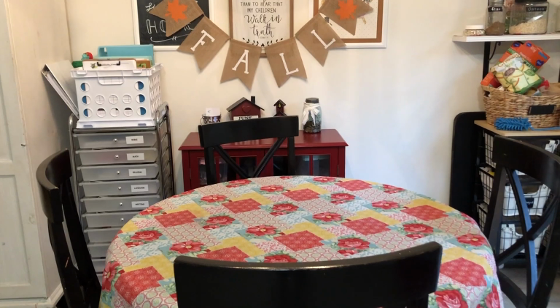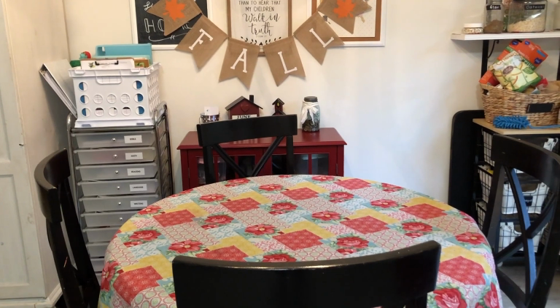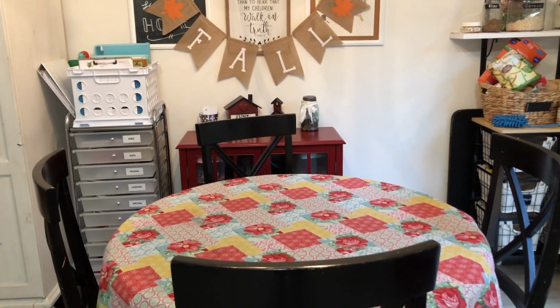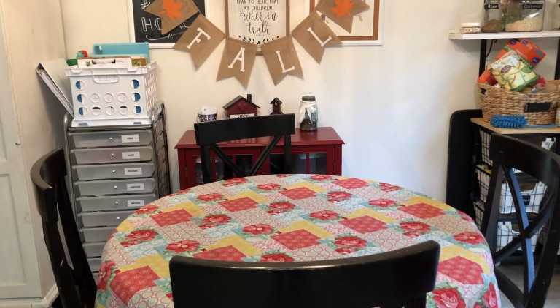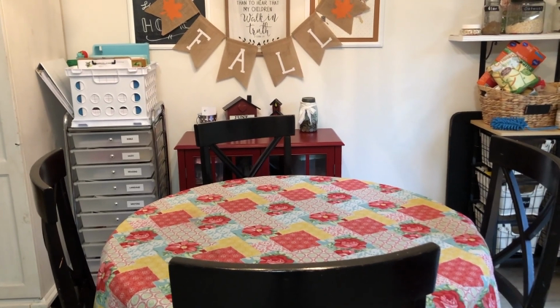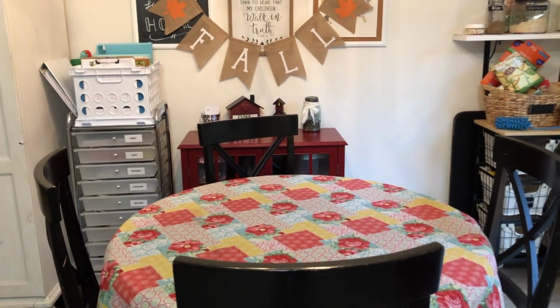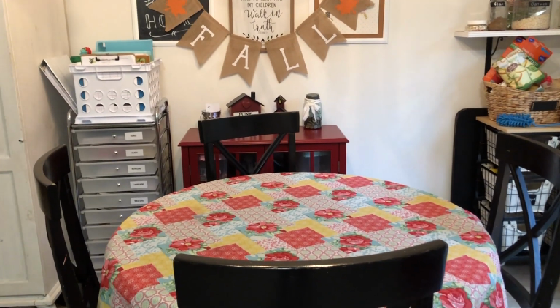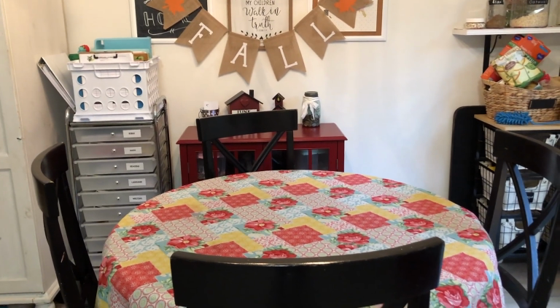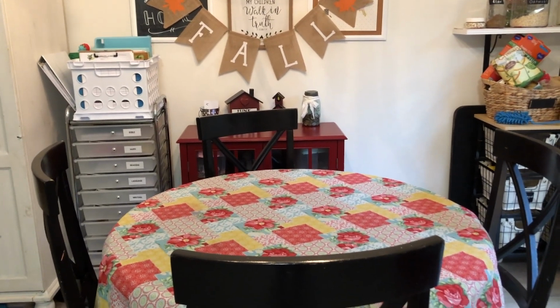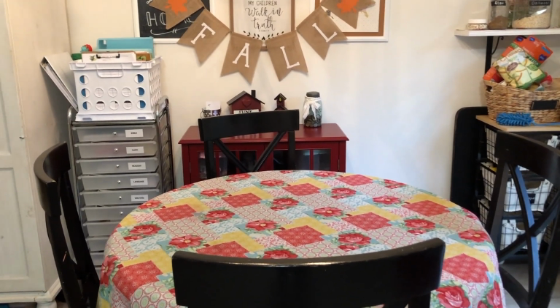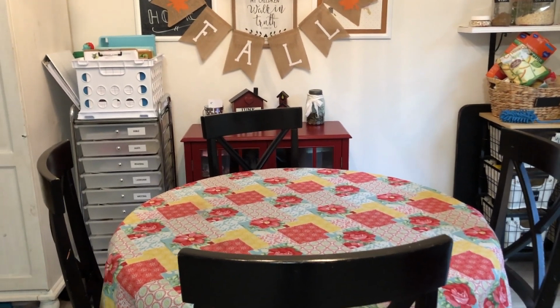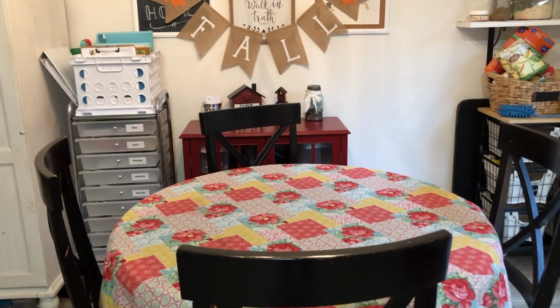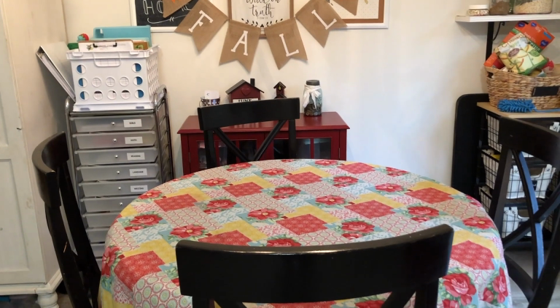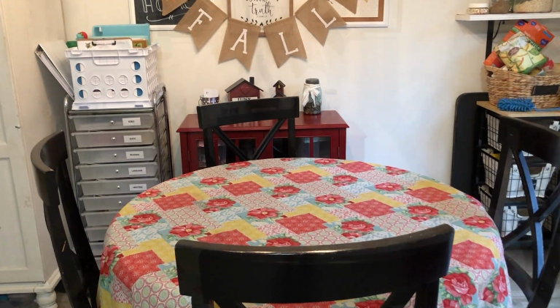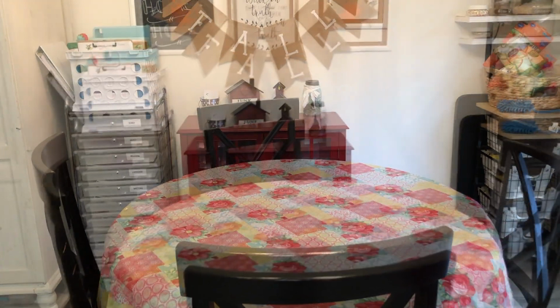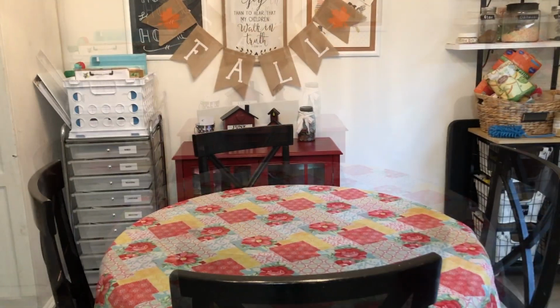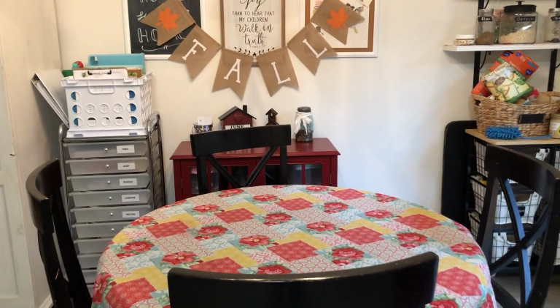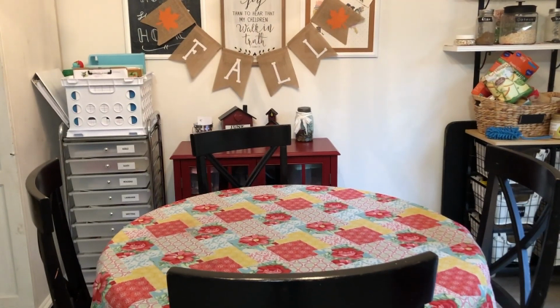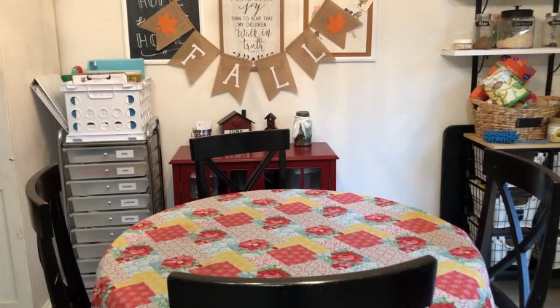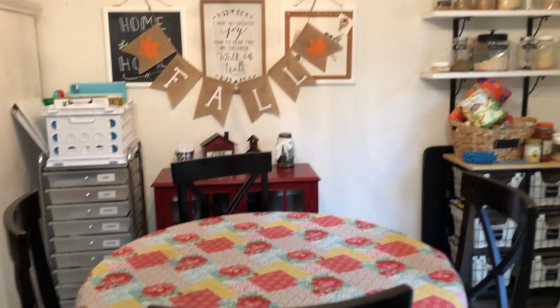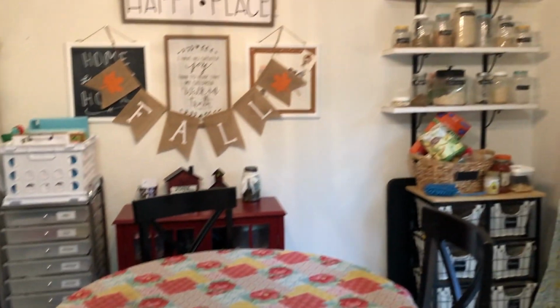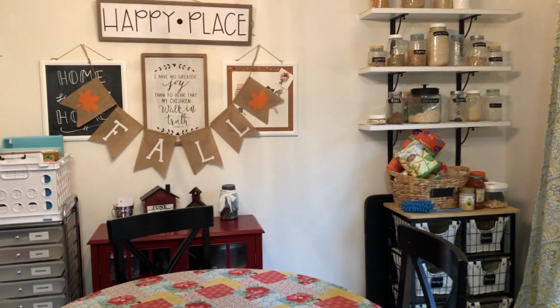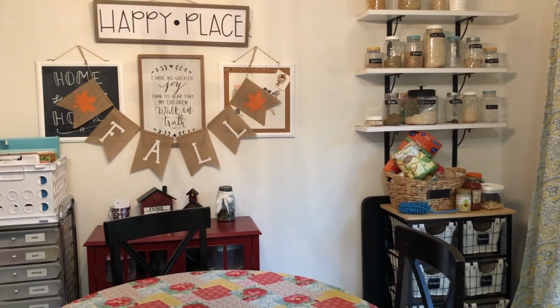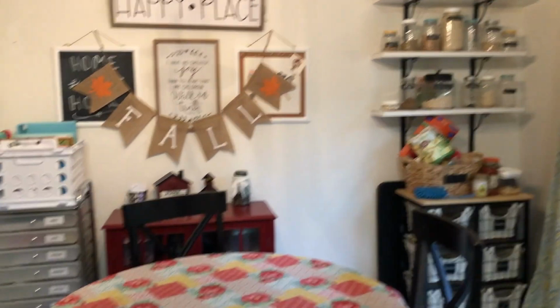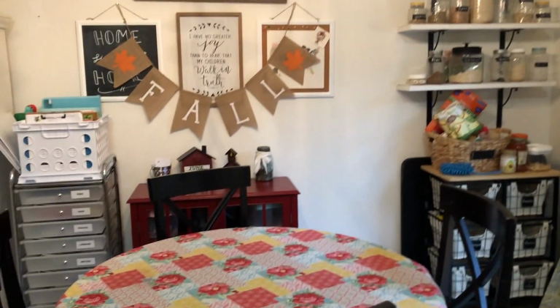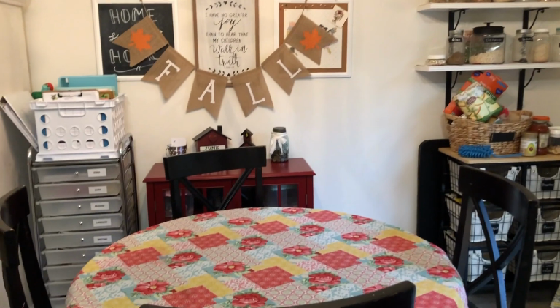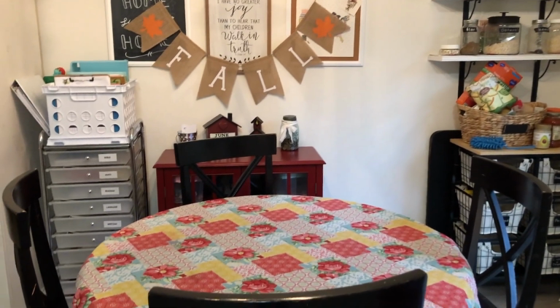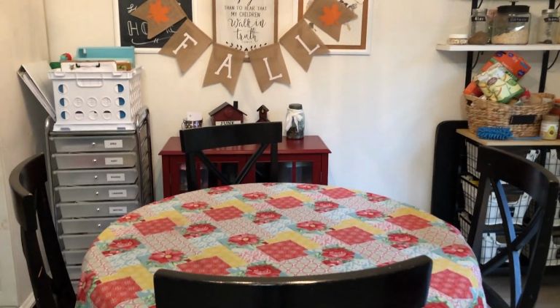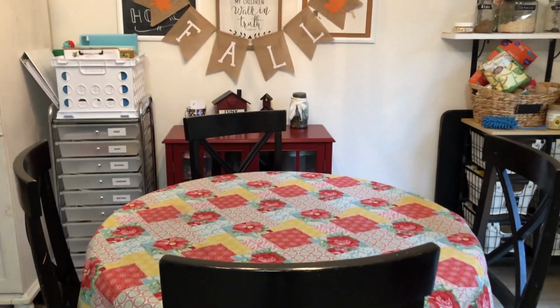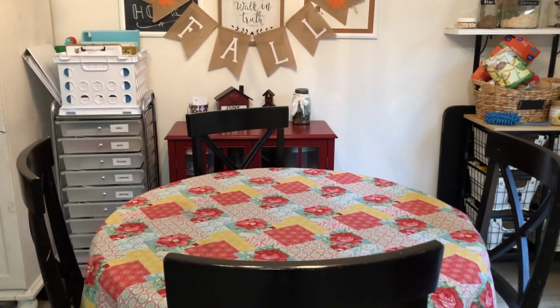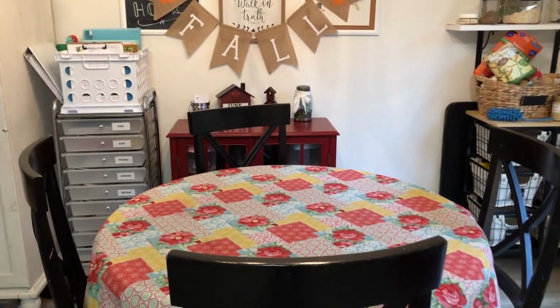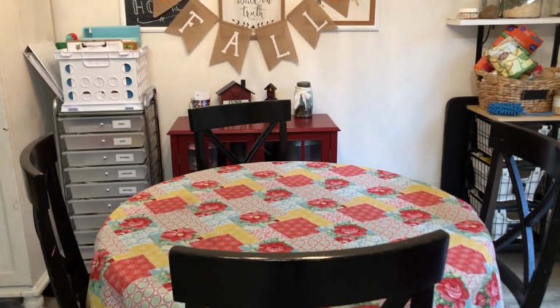Hey everybody, it's Amber from Seasonal Living and today I'm going to show you our homeschool space. We are in our dining room. Our pantry is over there, the kitchen is behind me, and we sit at our dining room table.